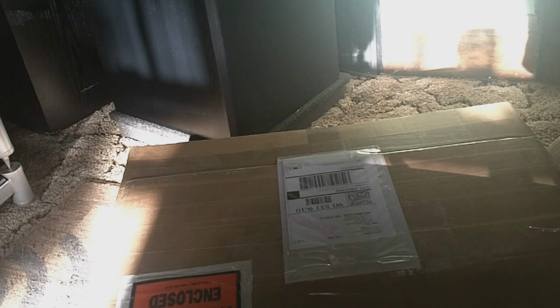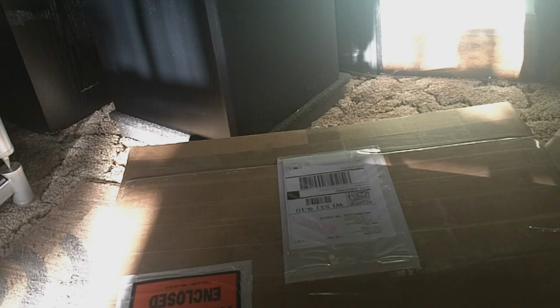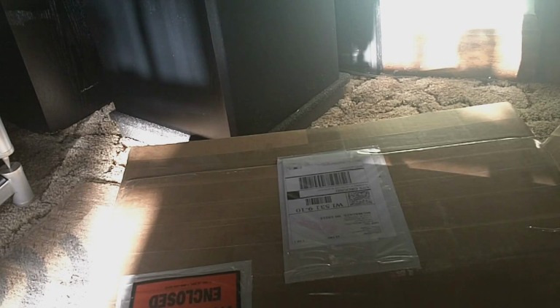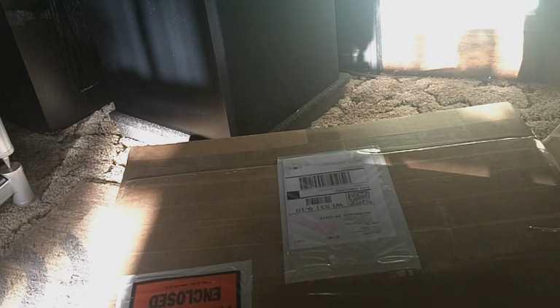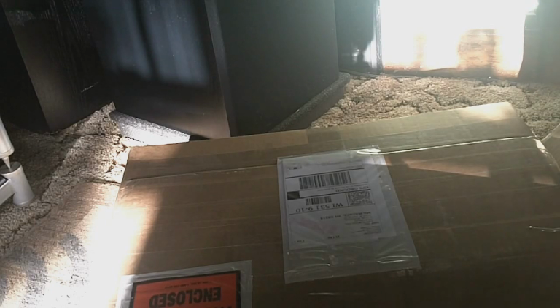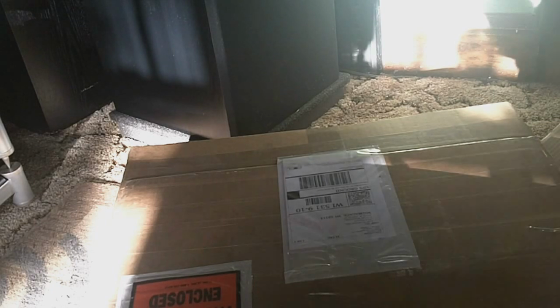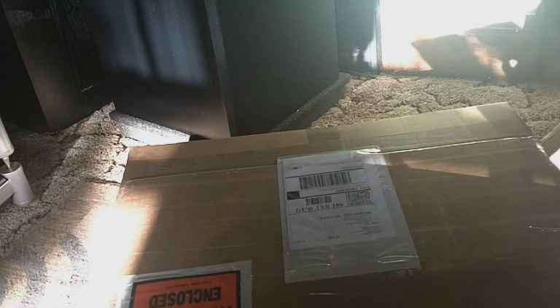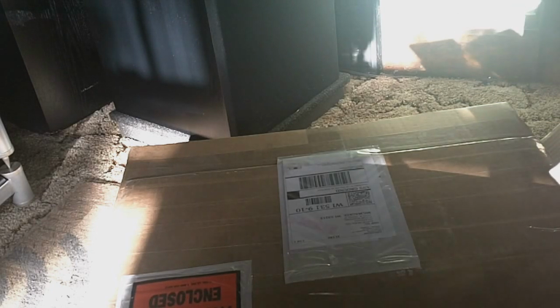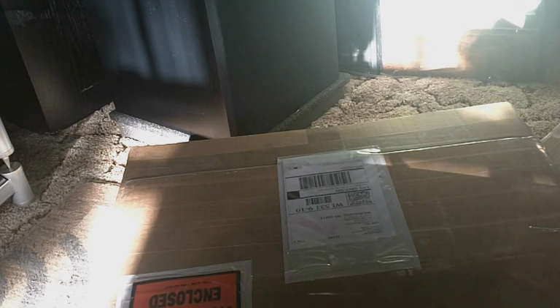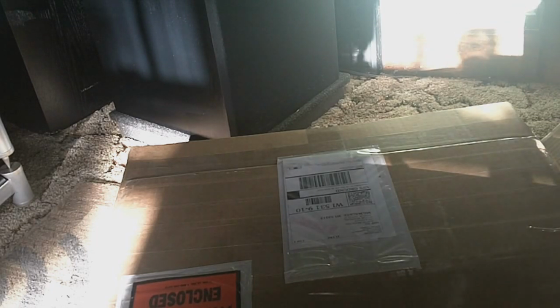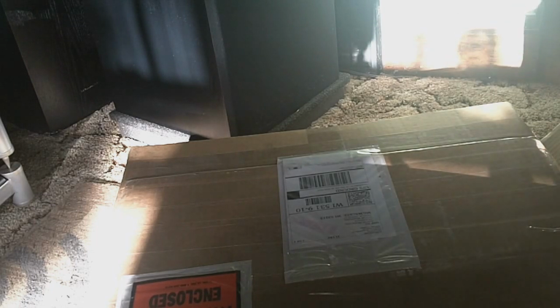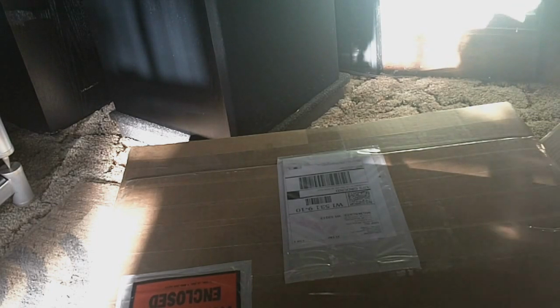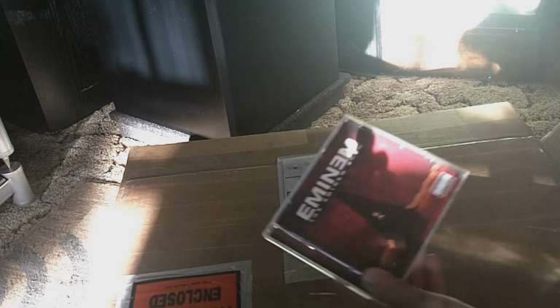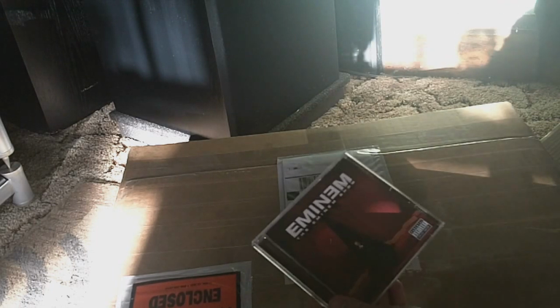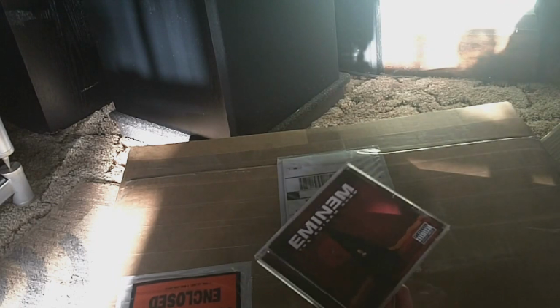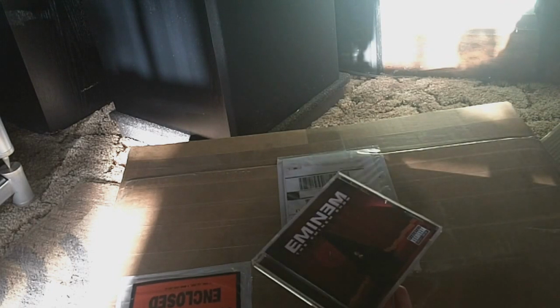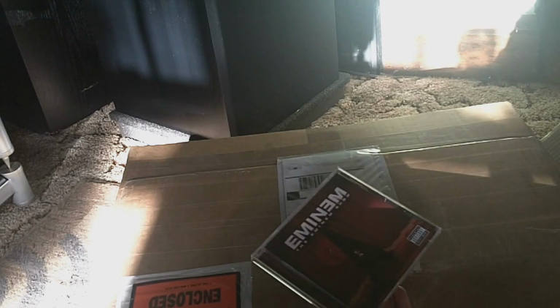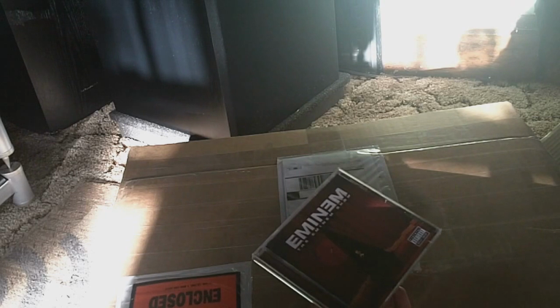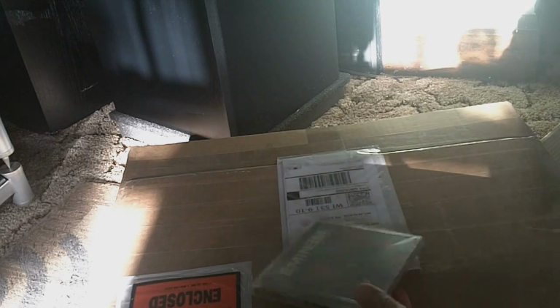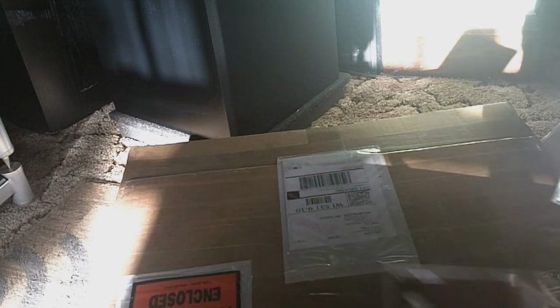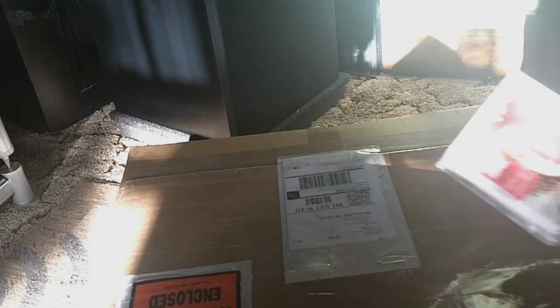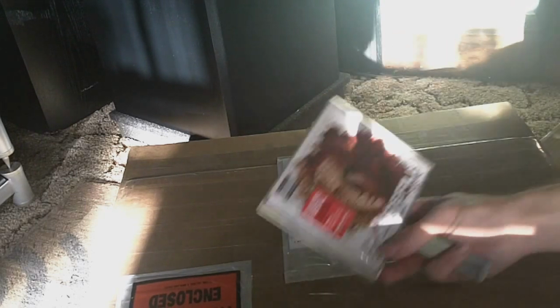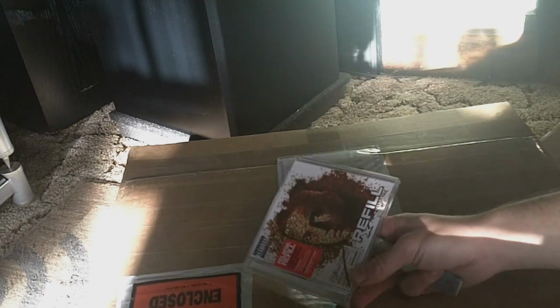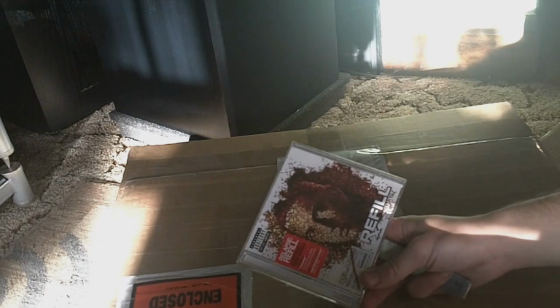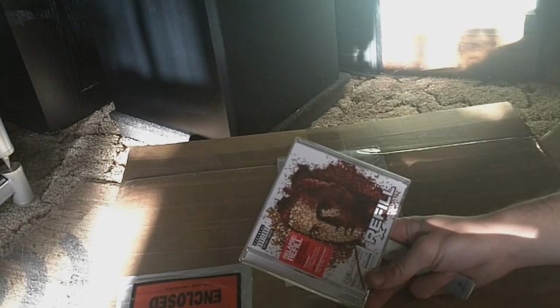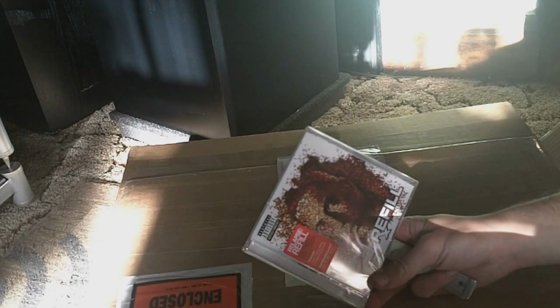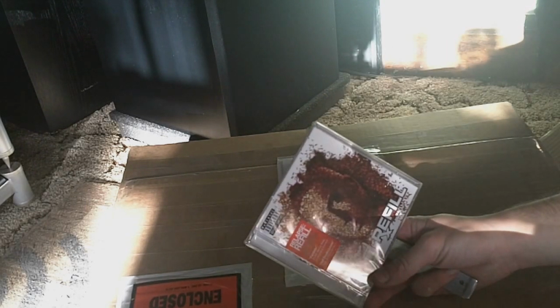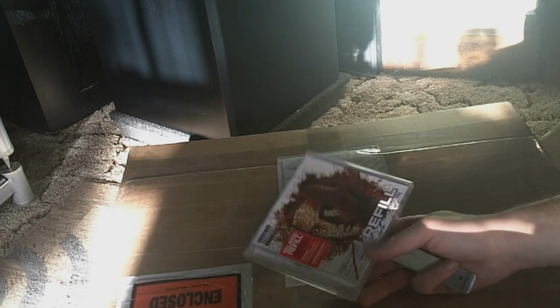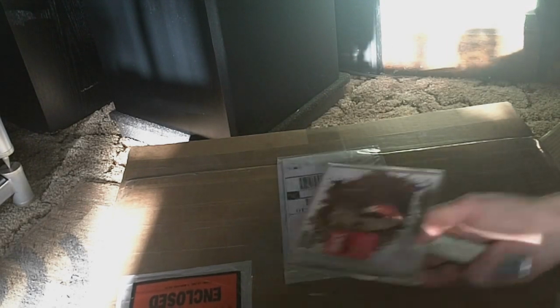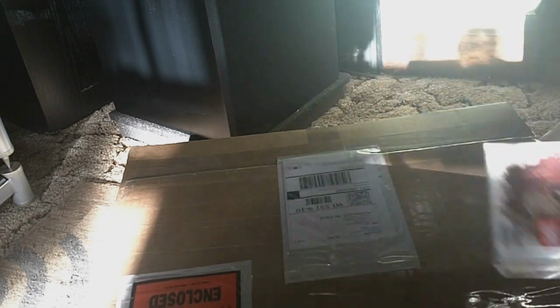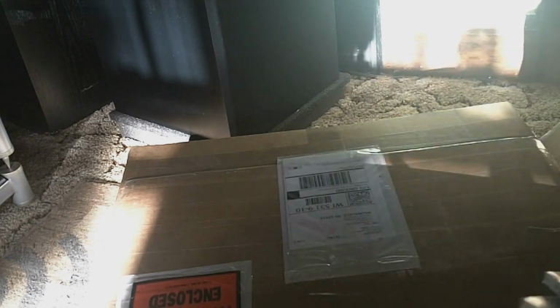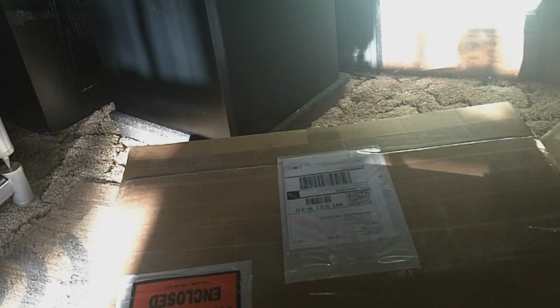What else is in the Amazon box? Two music CDs. First, Eminem — The Eminem Show. And then Relapse Refill, also Eminem.